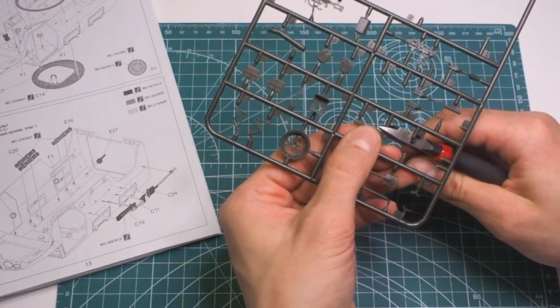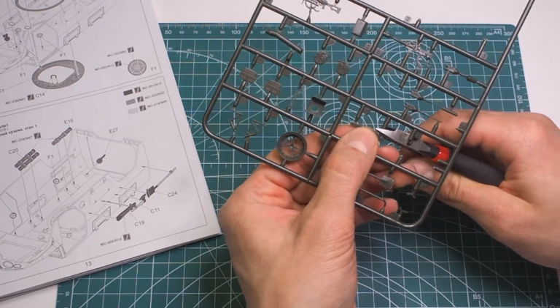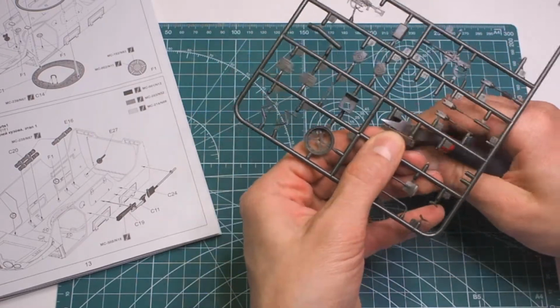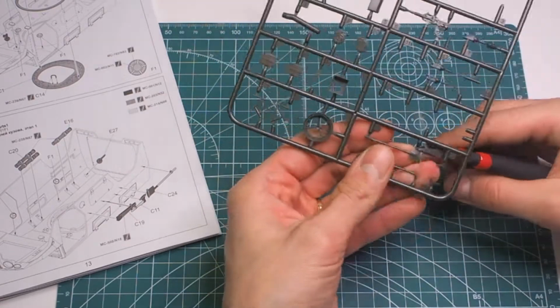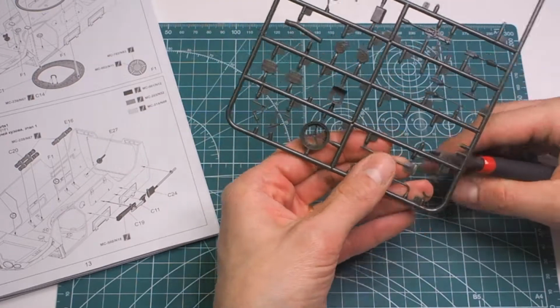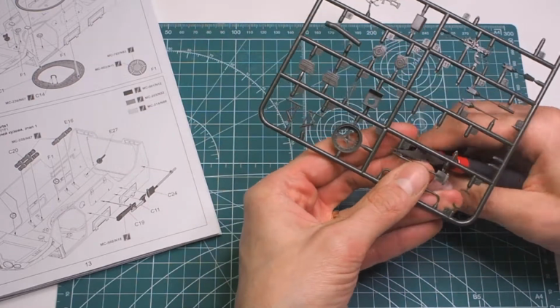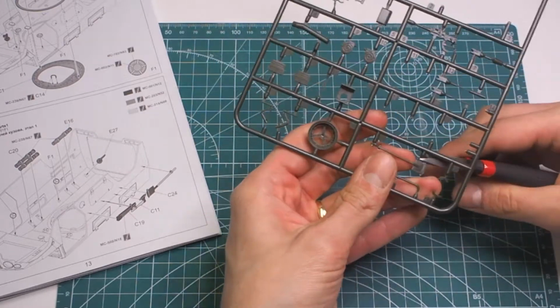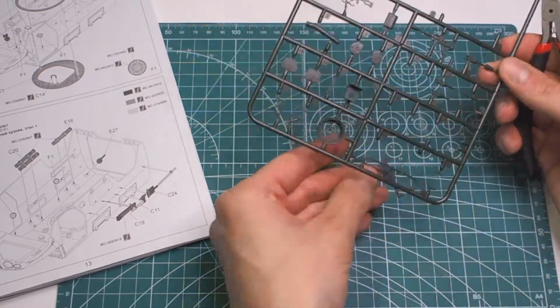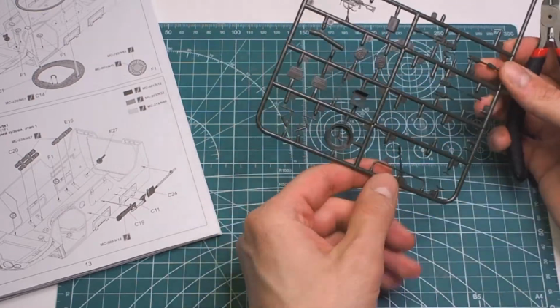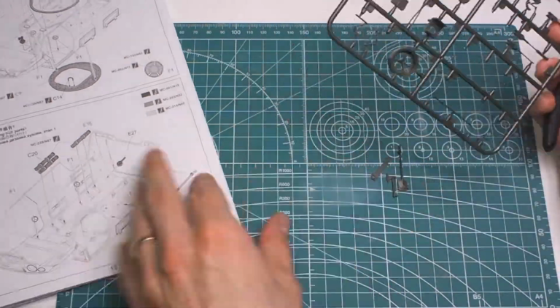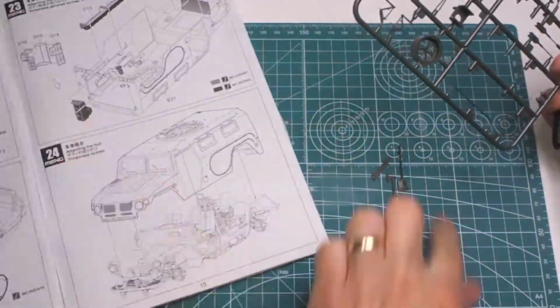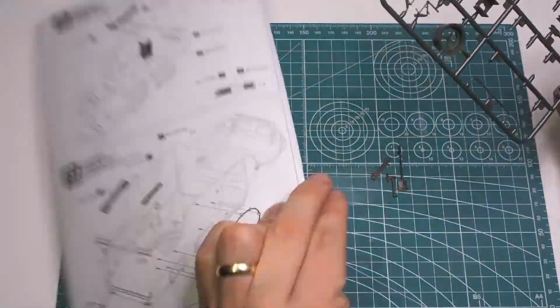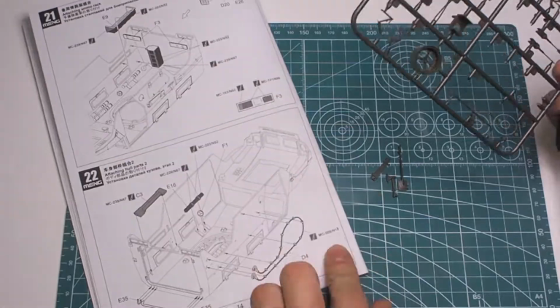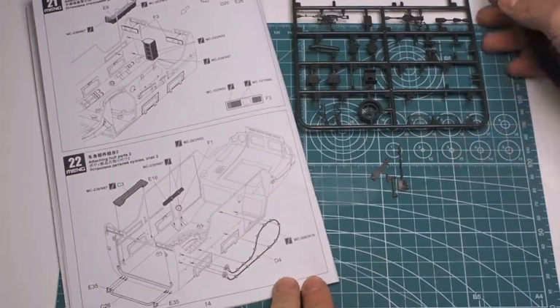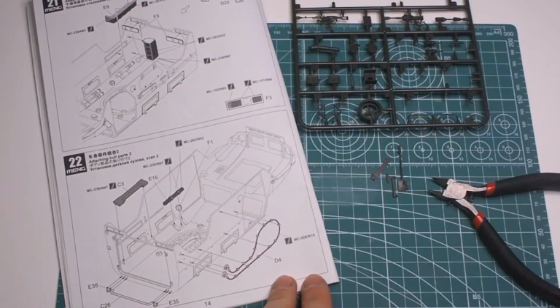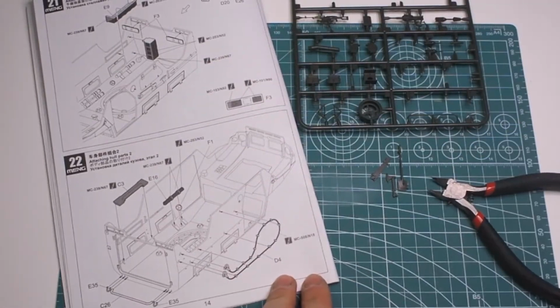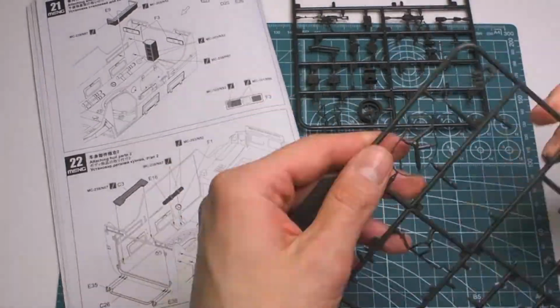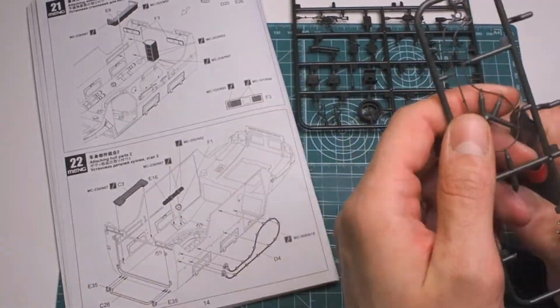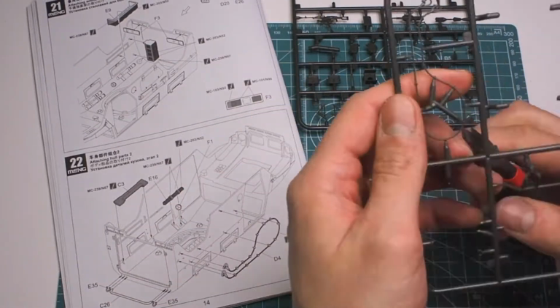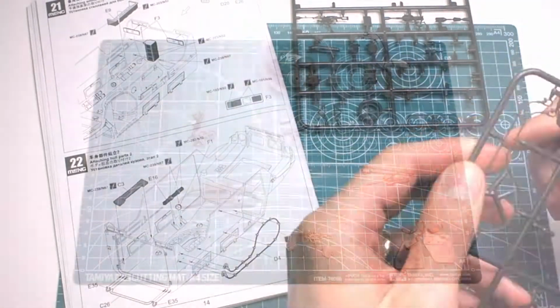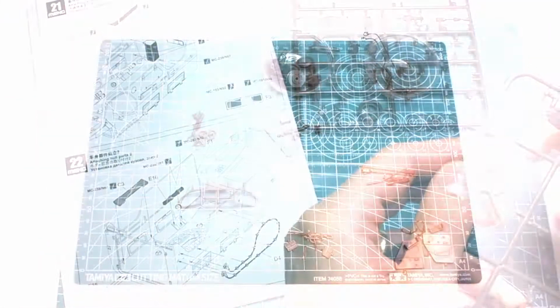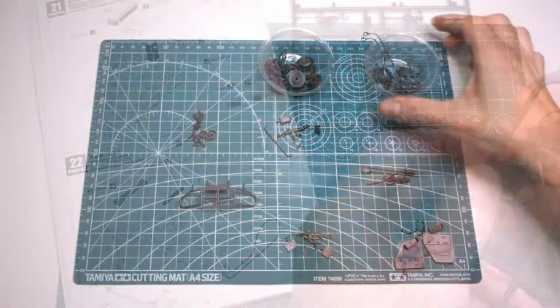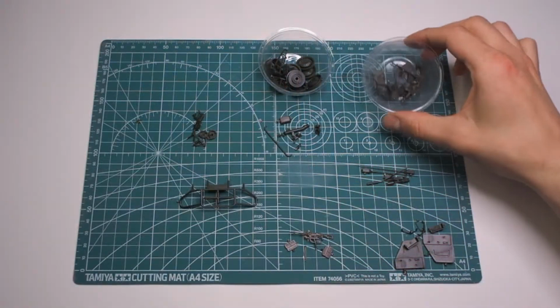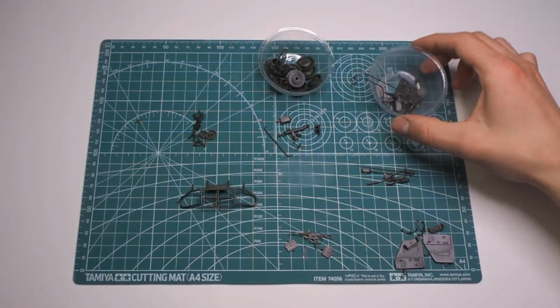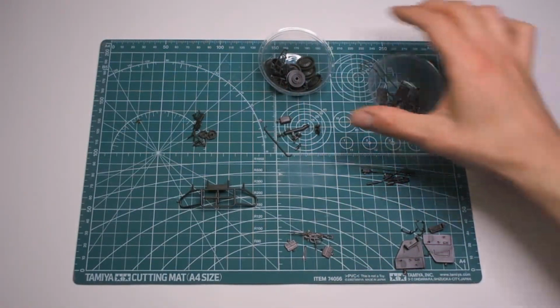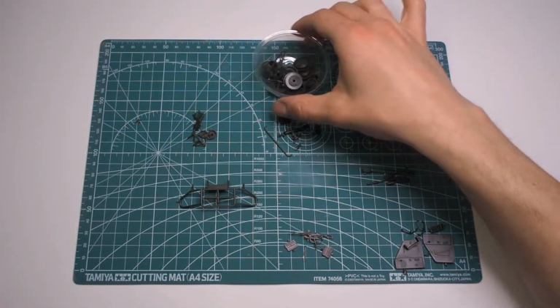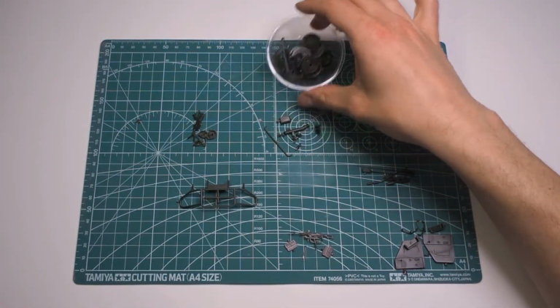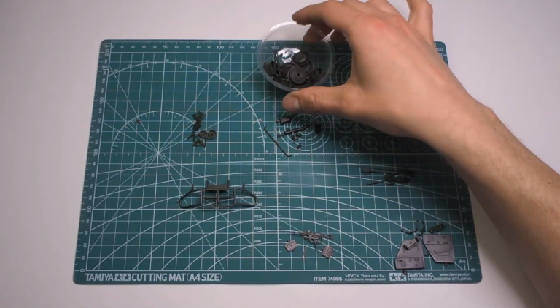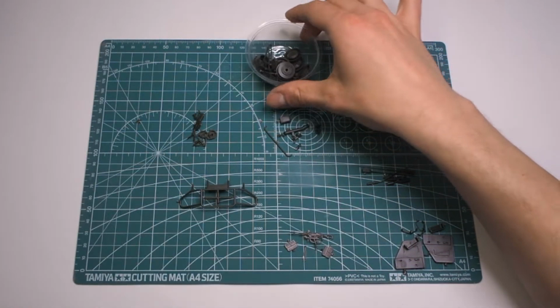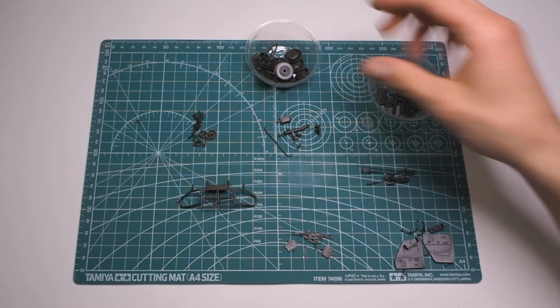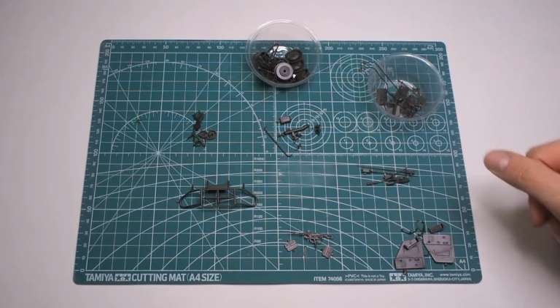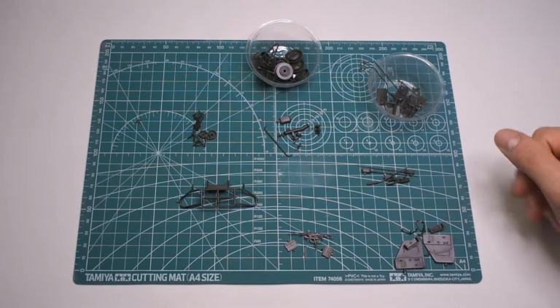Hey, what's up guys? I finally moved on with Tiger. Today I'm gonna work mainly on the equipment and try to apply some scratches using the chipping technique.